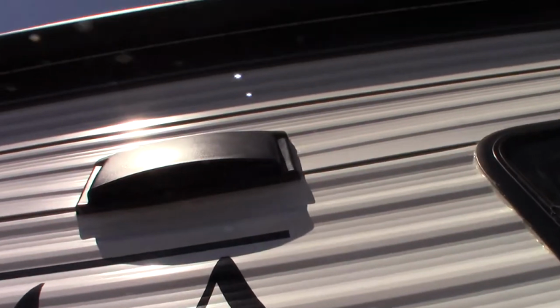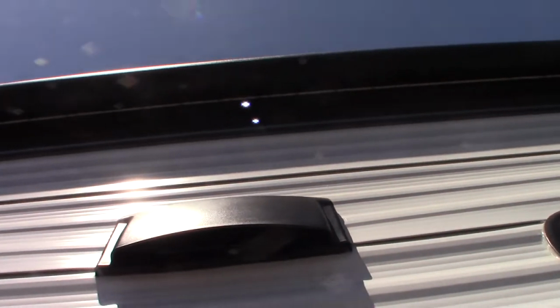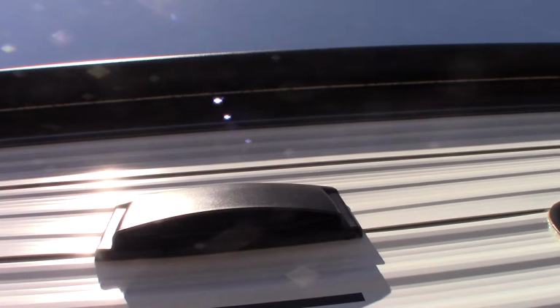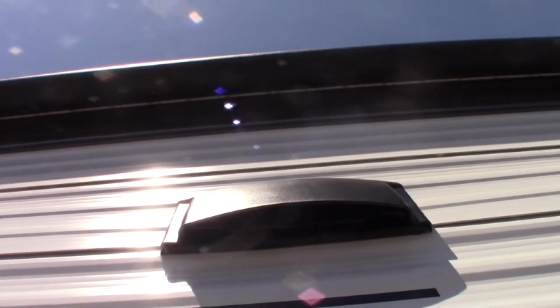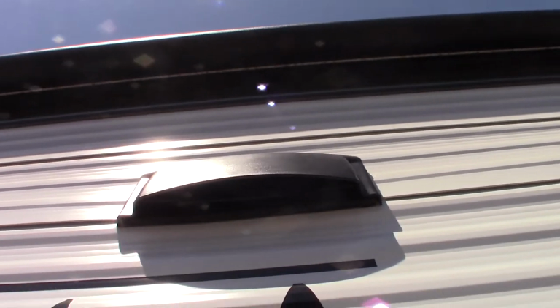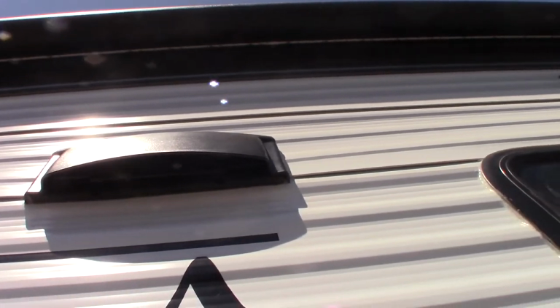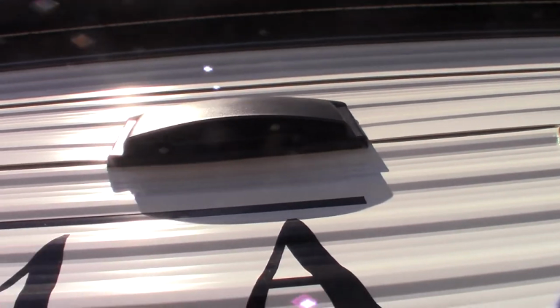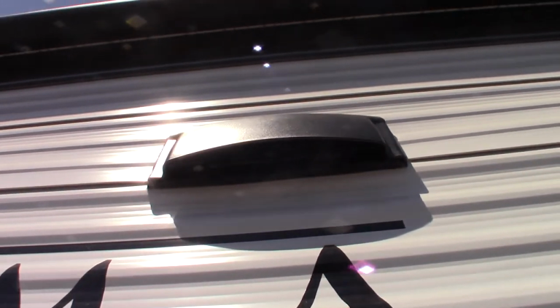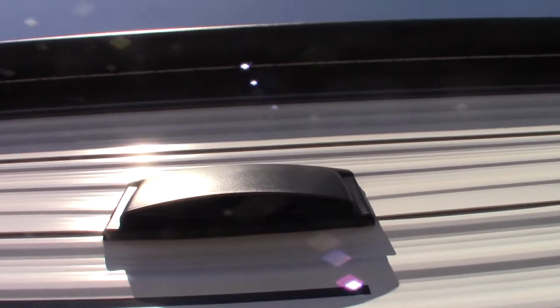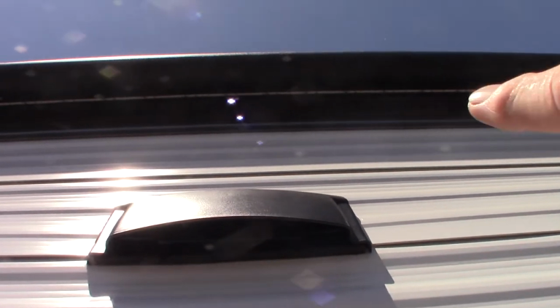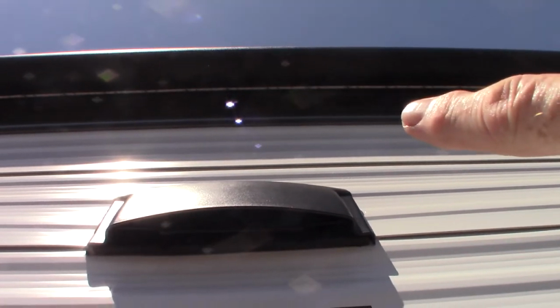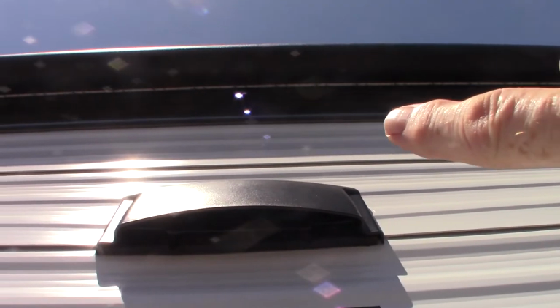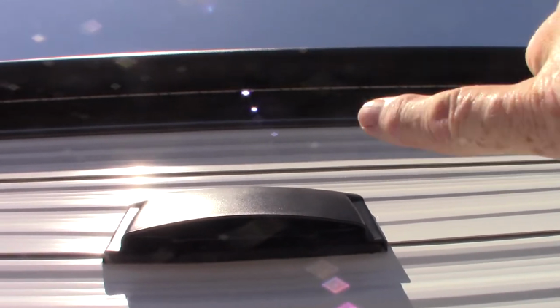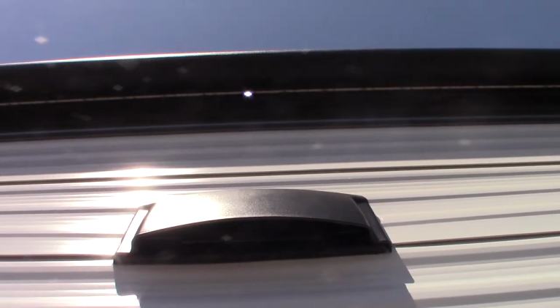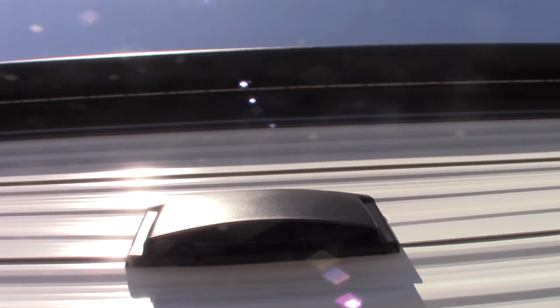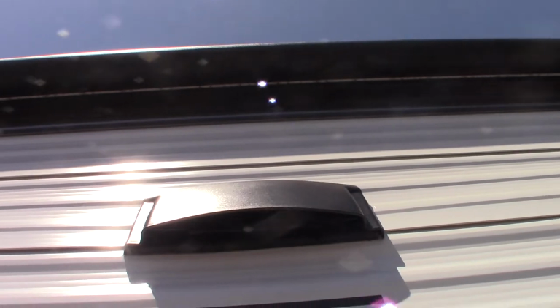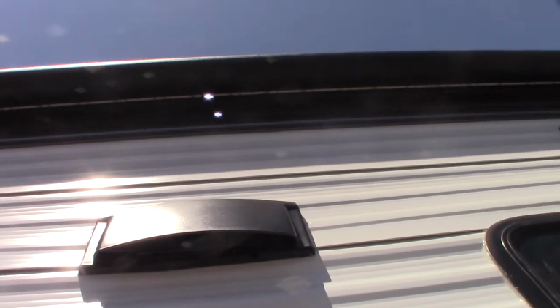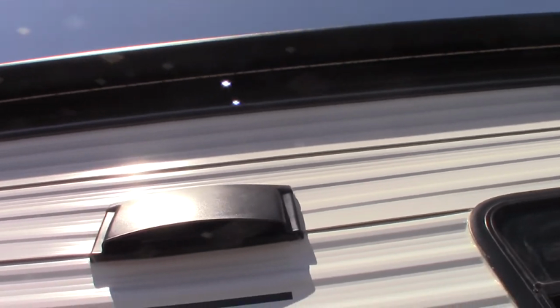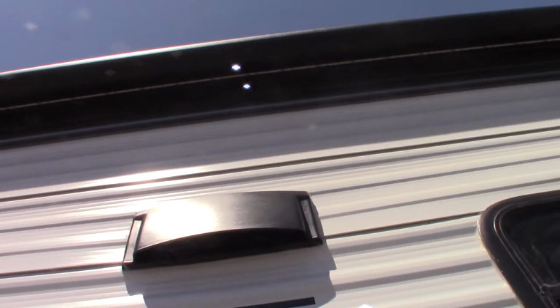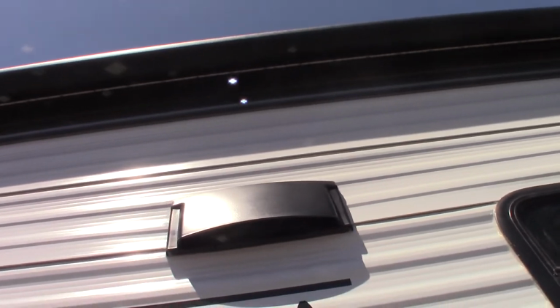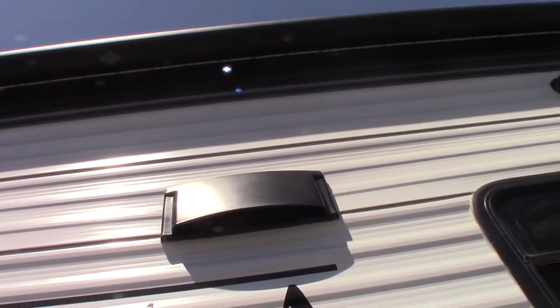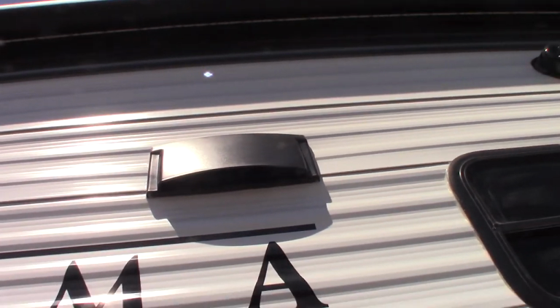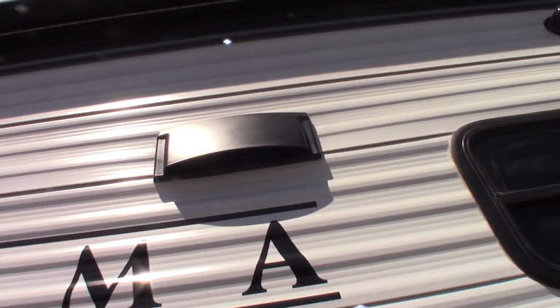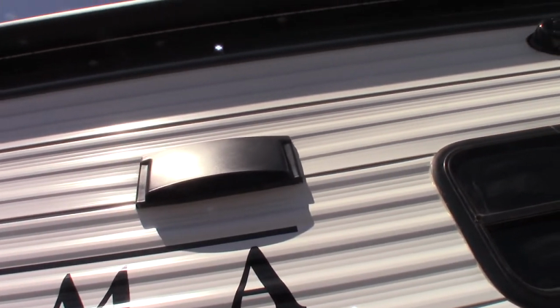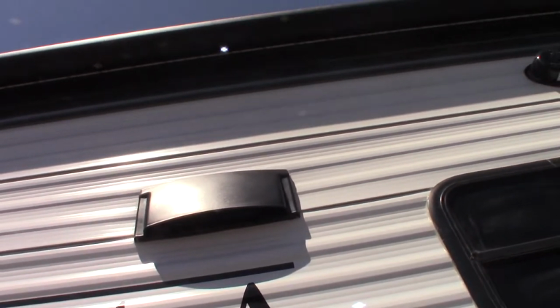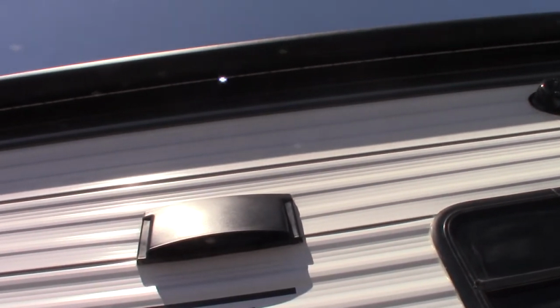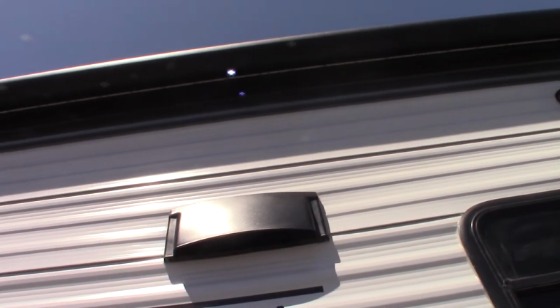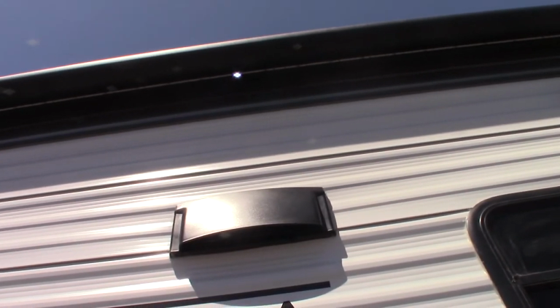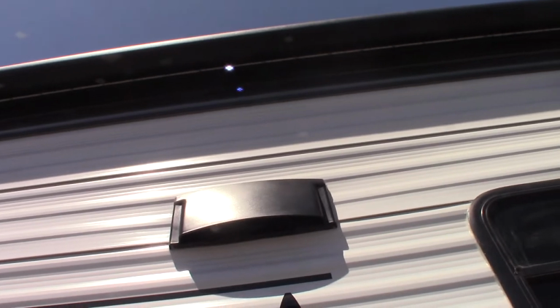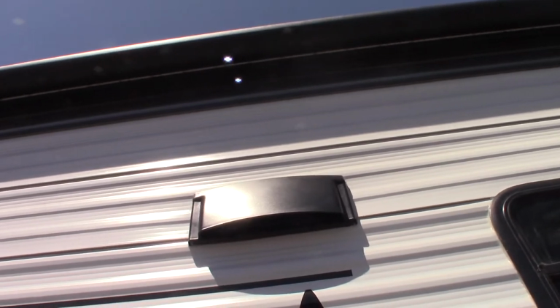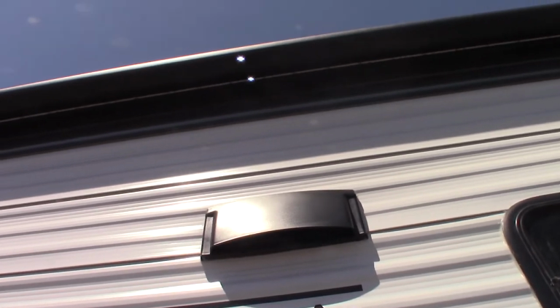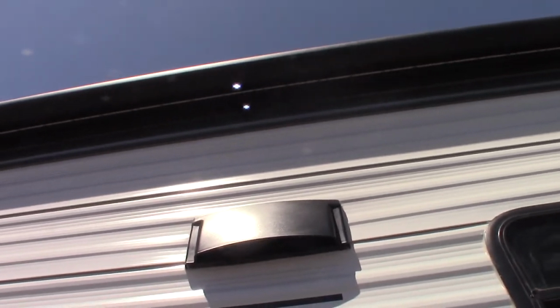This right here is the vent for the range hood. There's a baffle in there. You have to flip it open with your fingers when you want to vent to the outside. So just make sure if you're venting to the outside, you free up that baffle so it flaps freely.